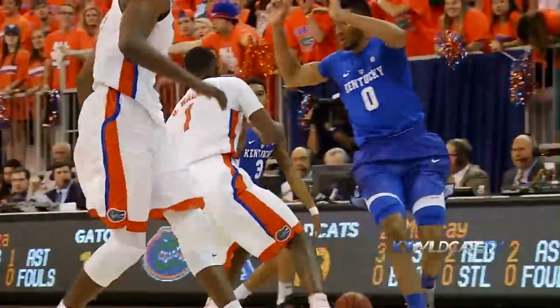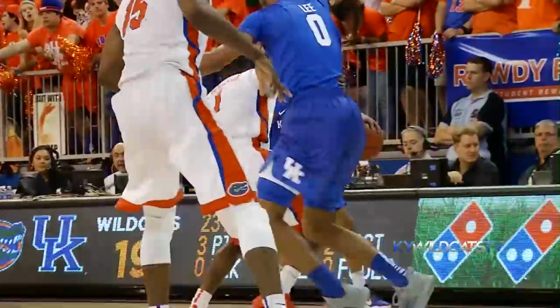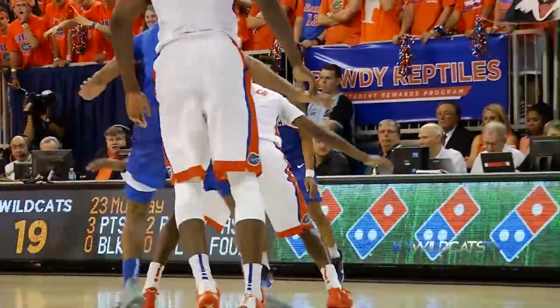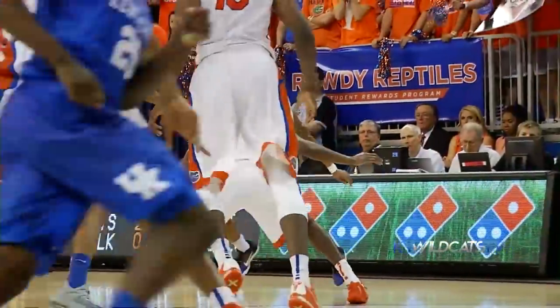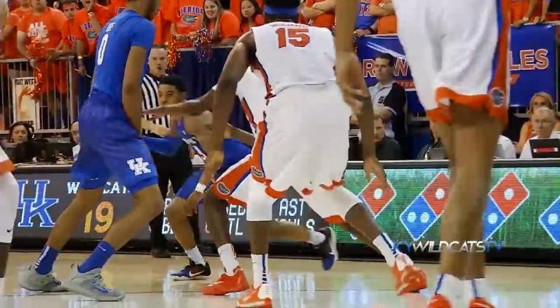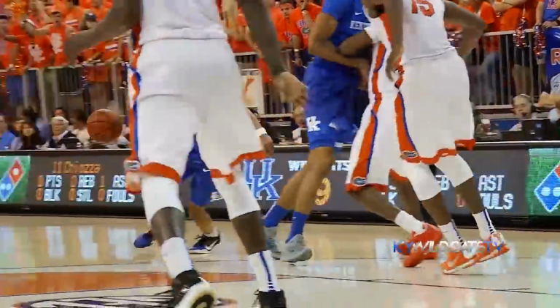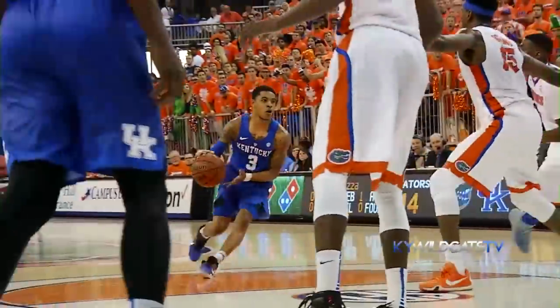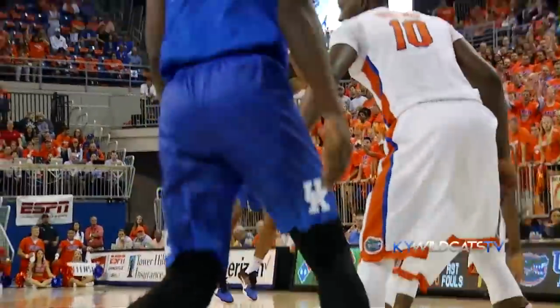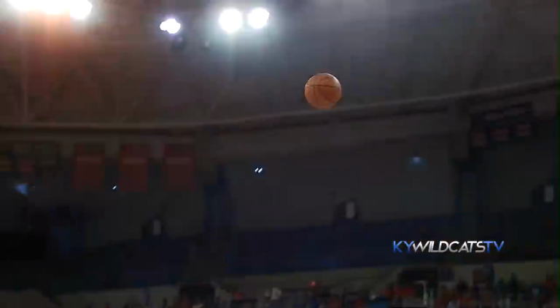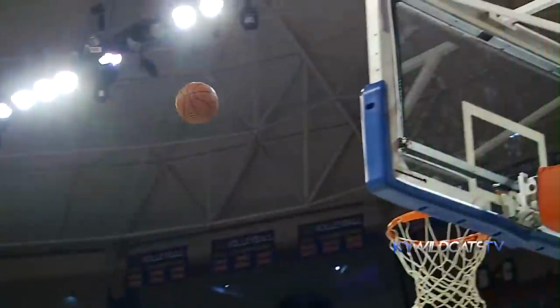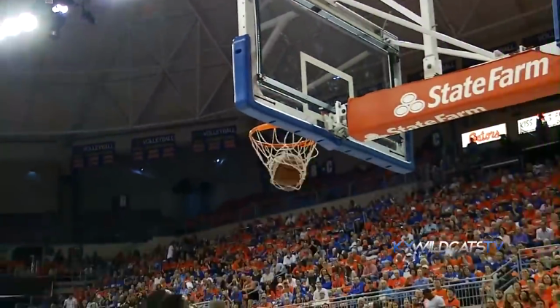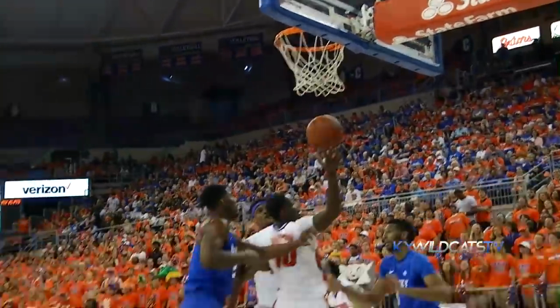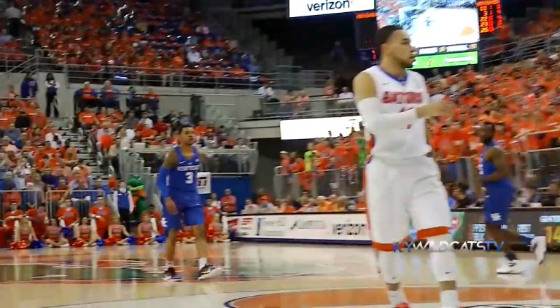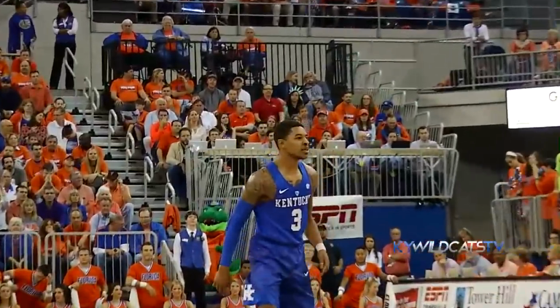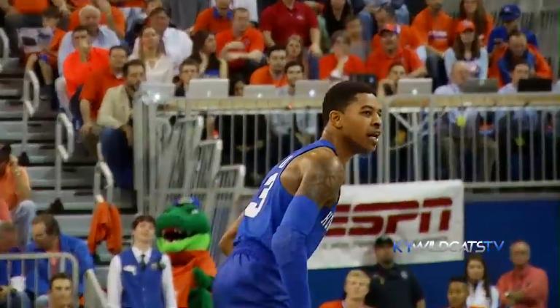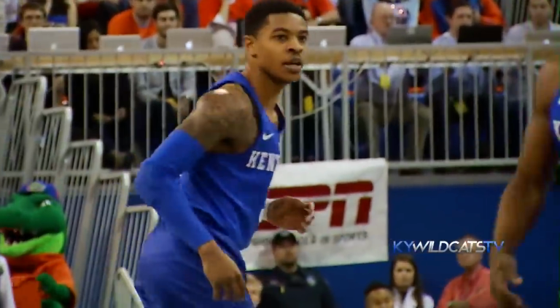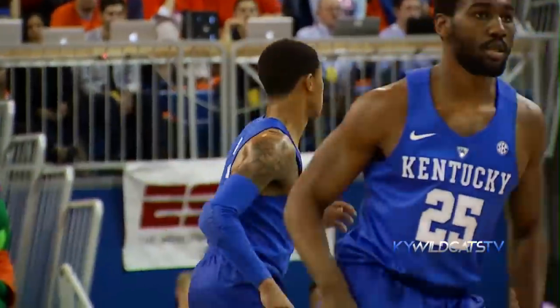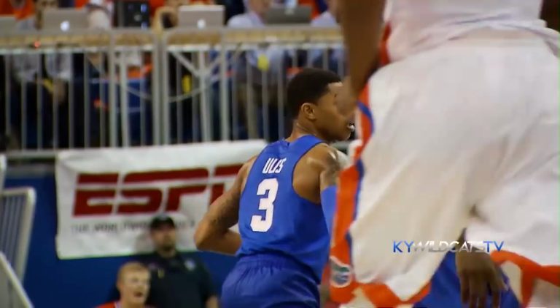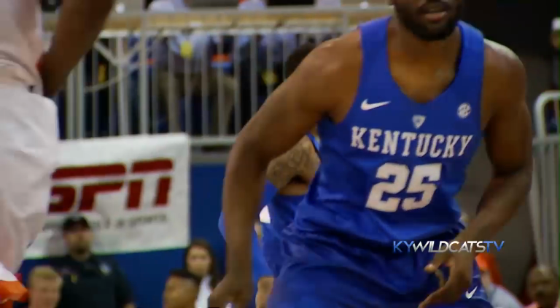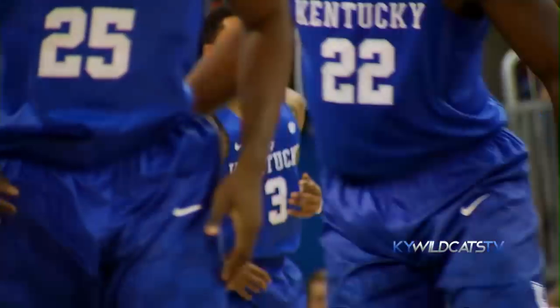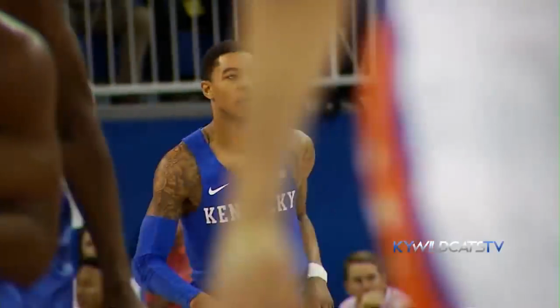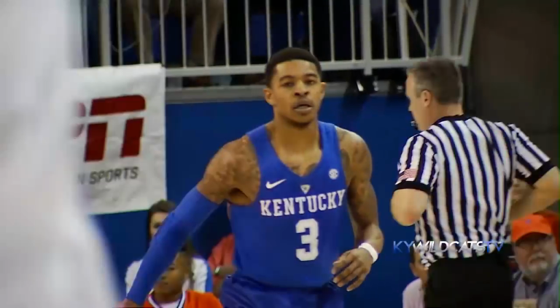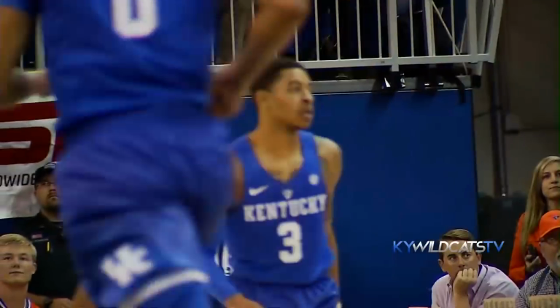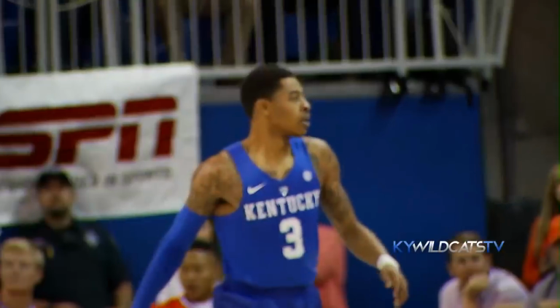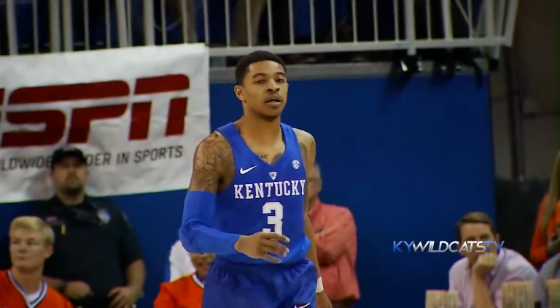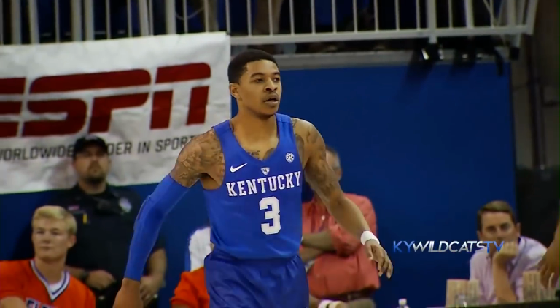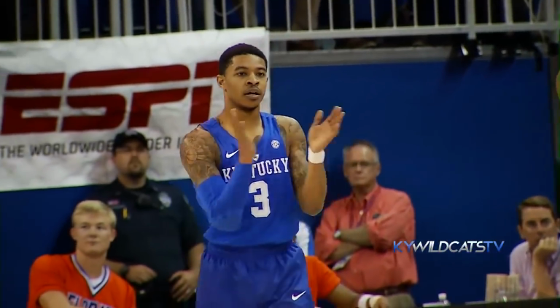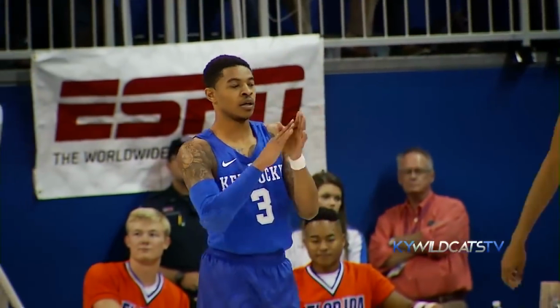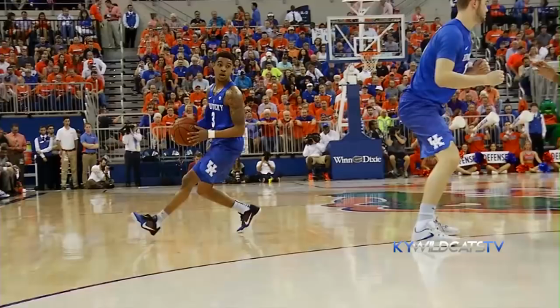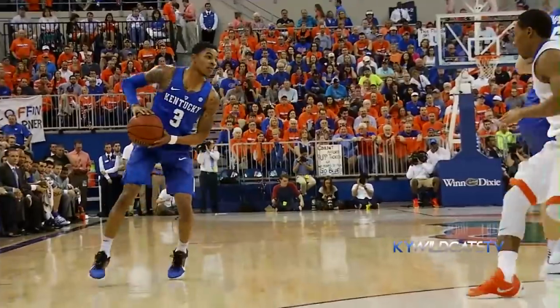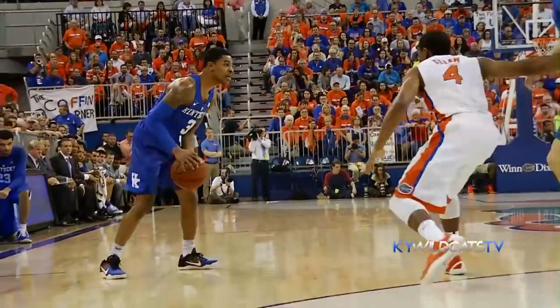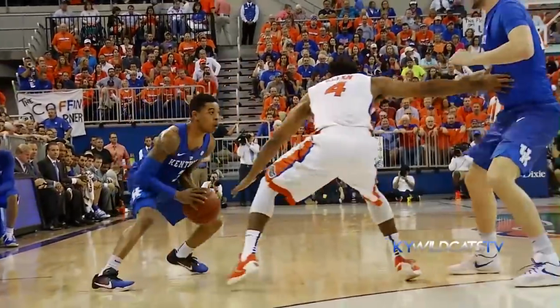Now Euless runs it into front court to the left wing, hesitates, curls into the circle, 18-footer straightaway is good for Tyler Euless. How many of those shots did we see him take after shoot-around this morning? He's a hard-working young fella.